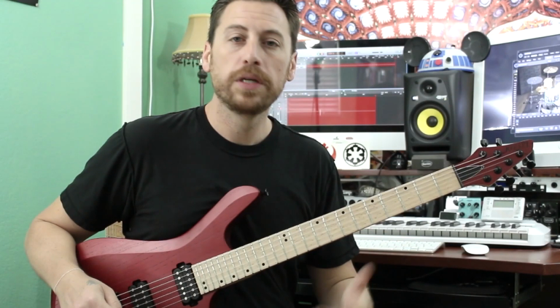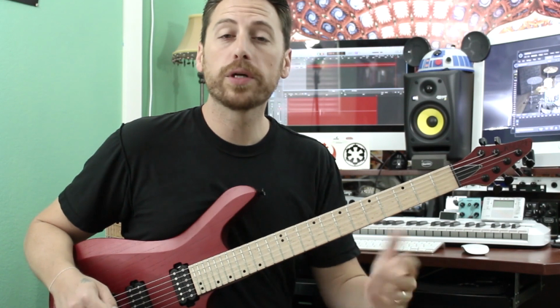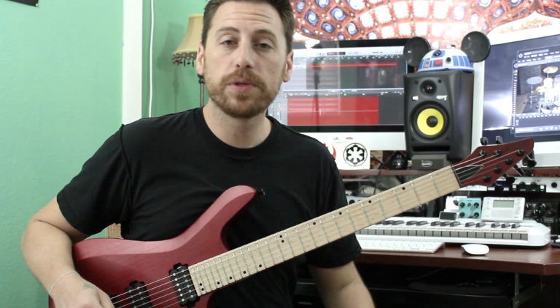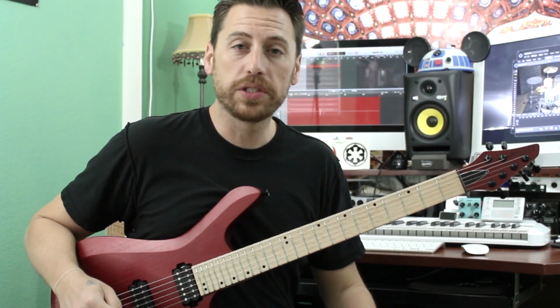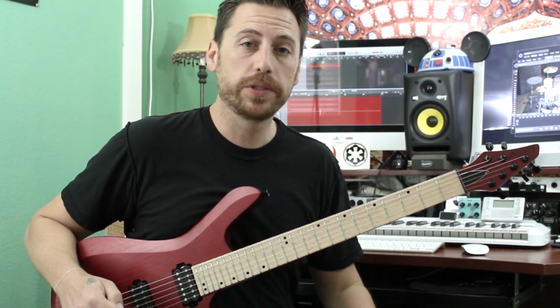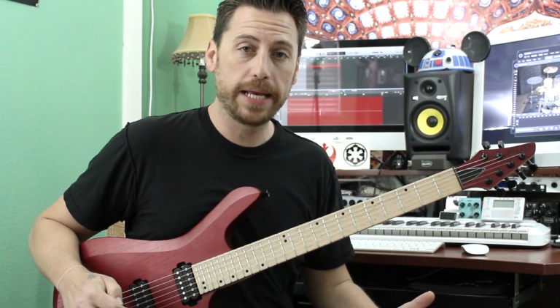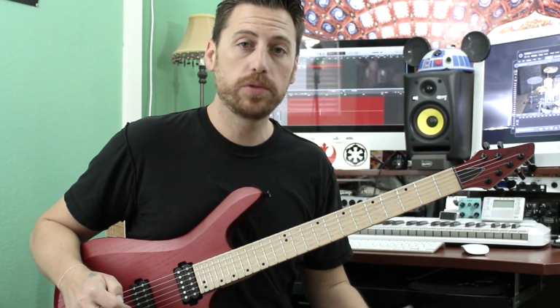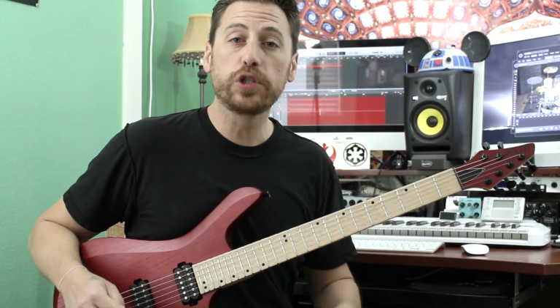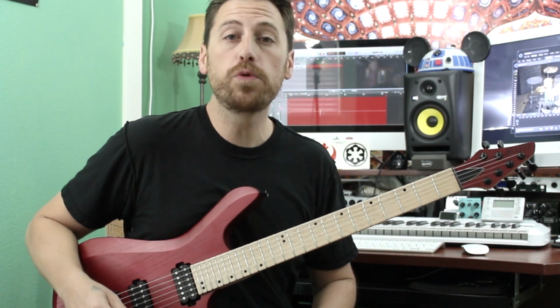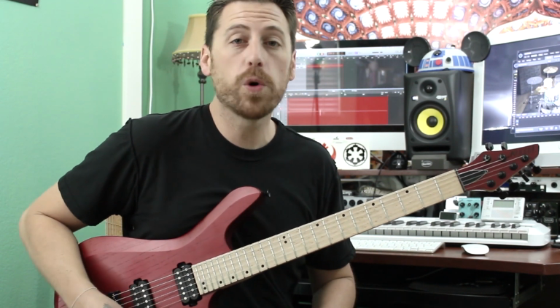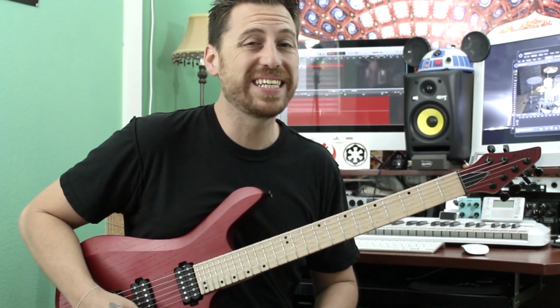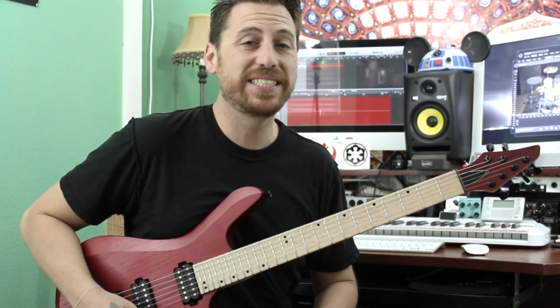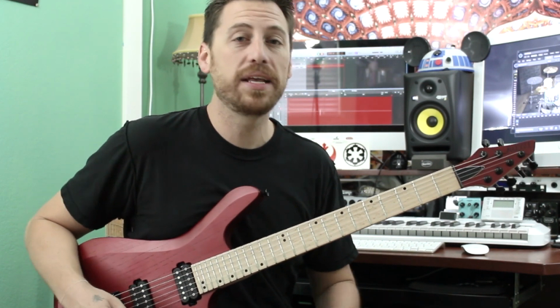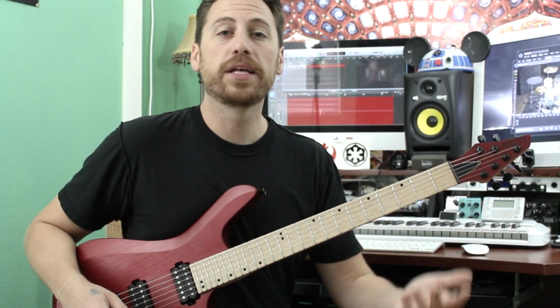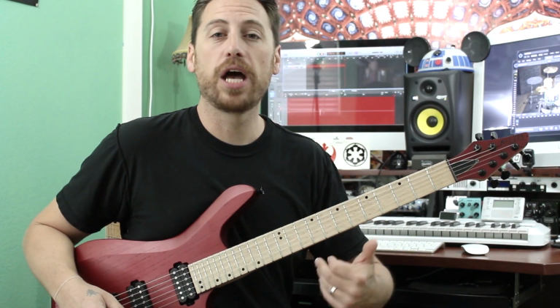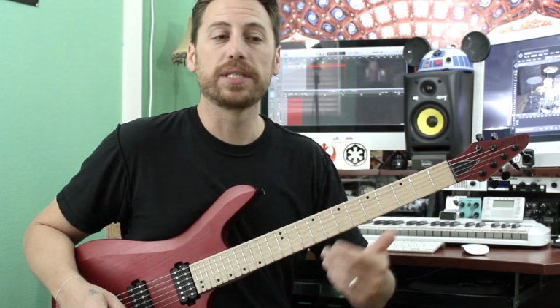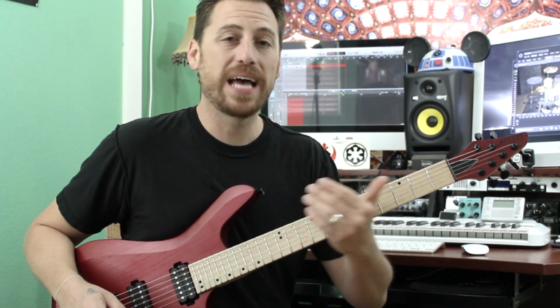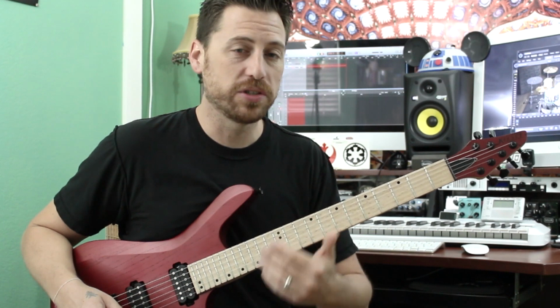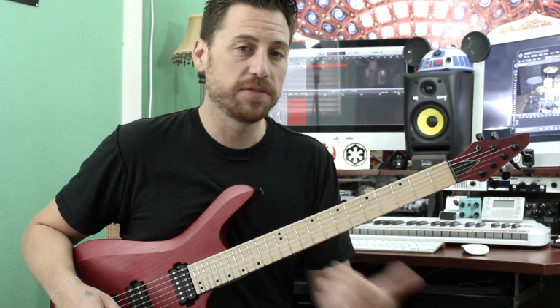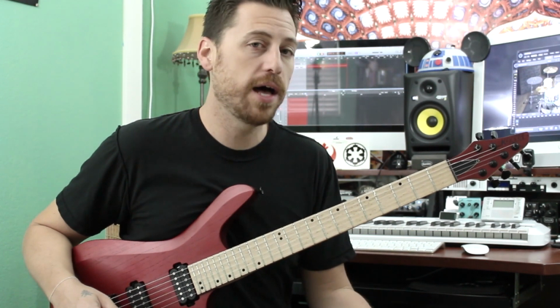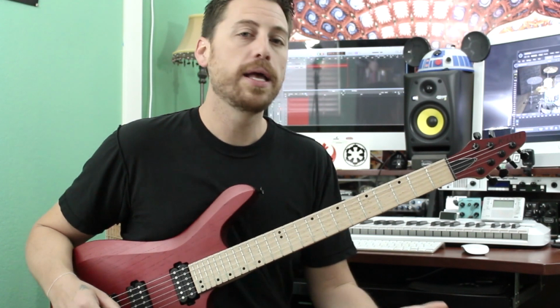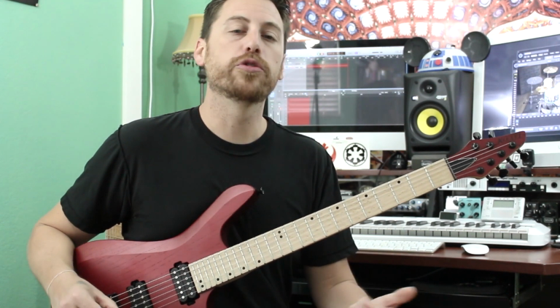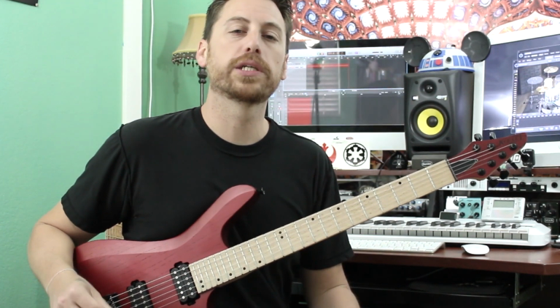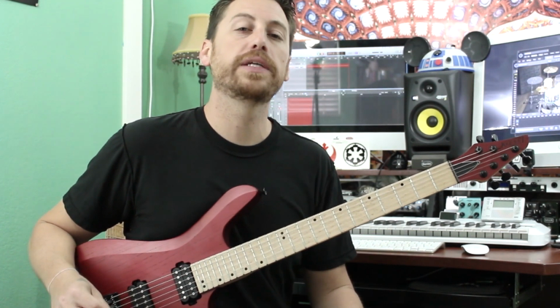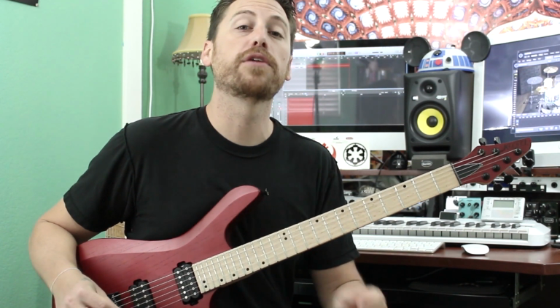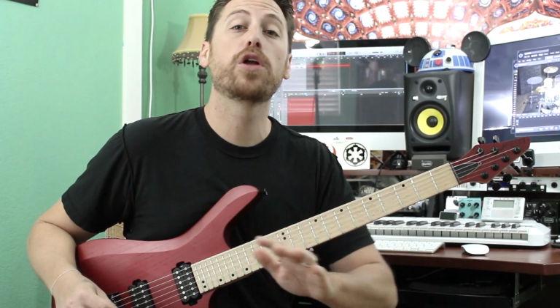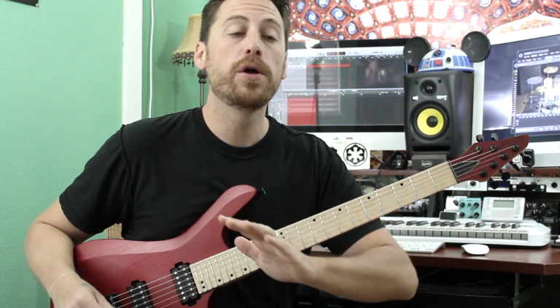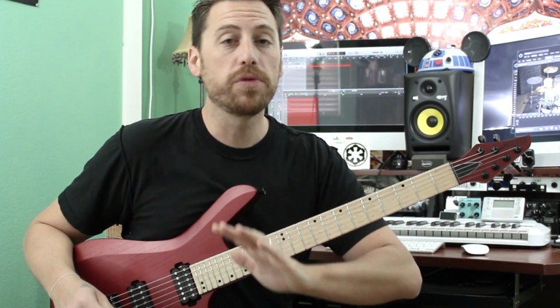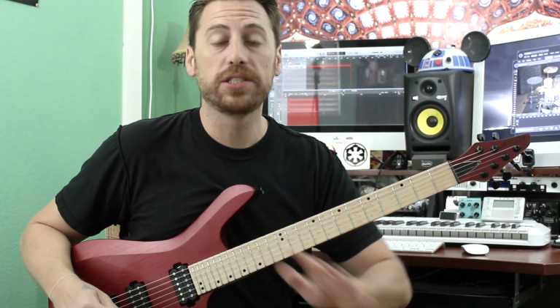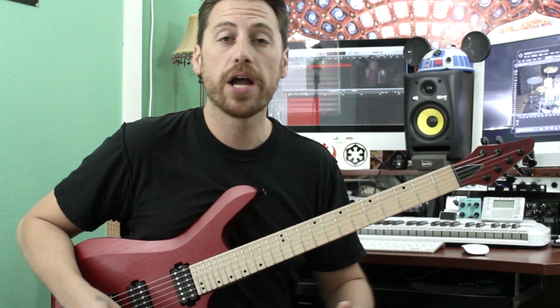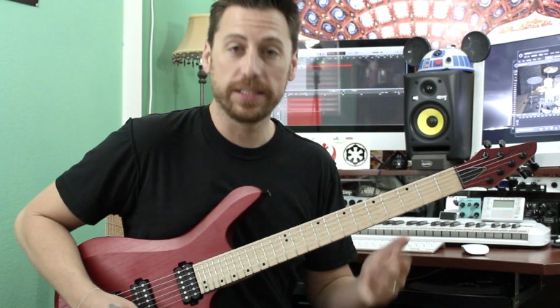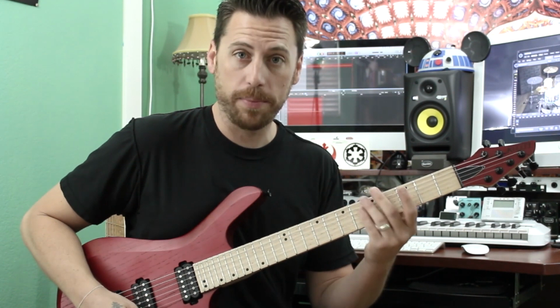So our example starts out with some dead notes on two, four, six, and seven. That's gonna help us establish our sense of time and those percussive hits are gonna flow through the entire example.